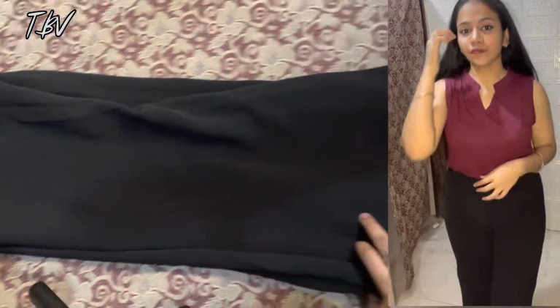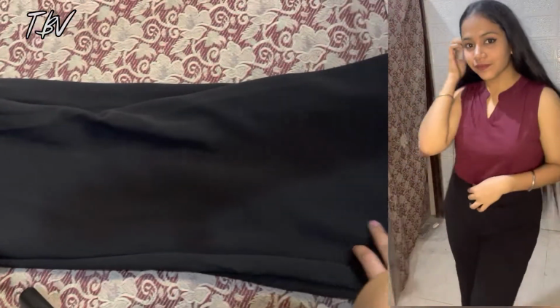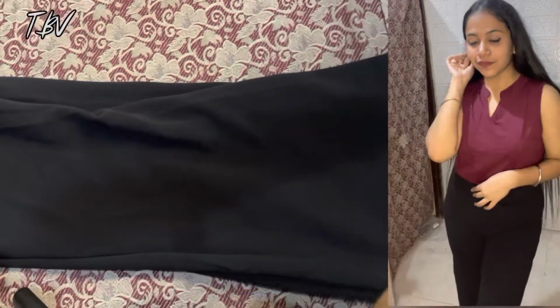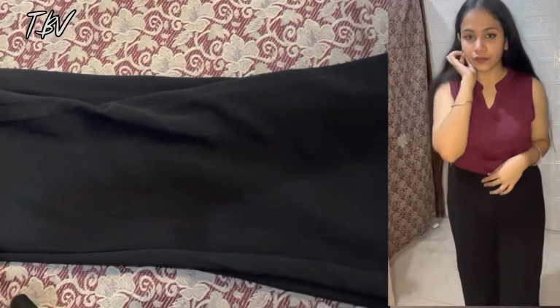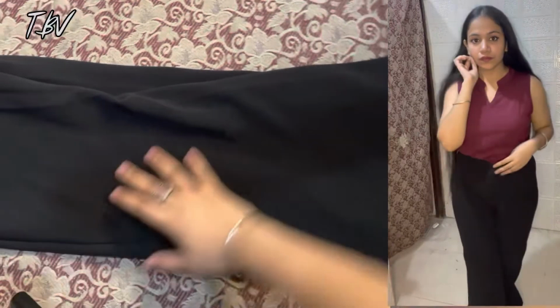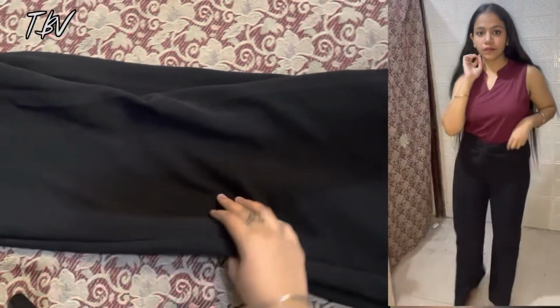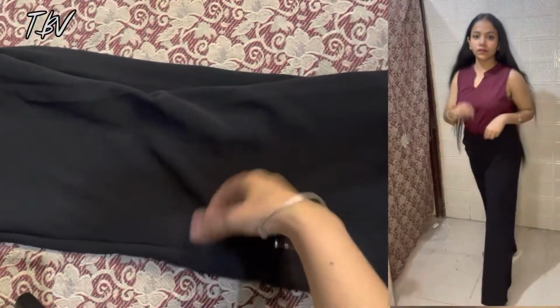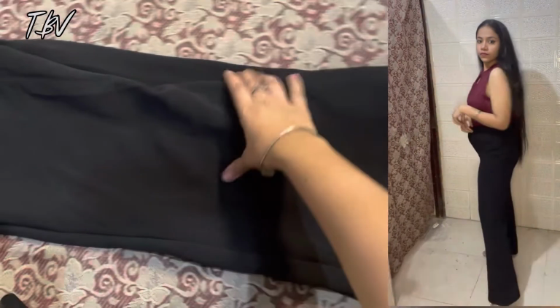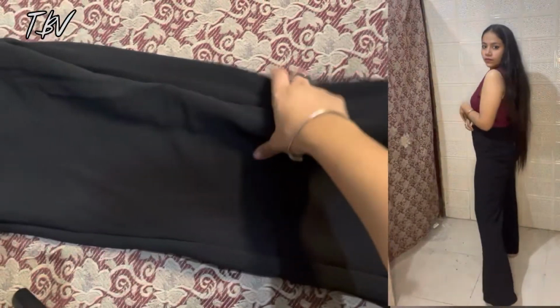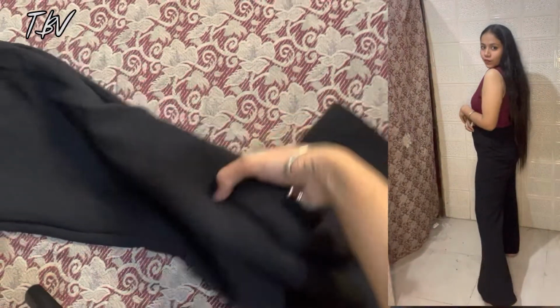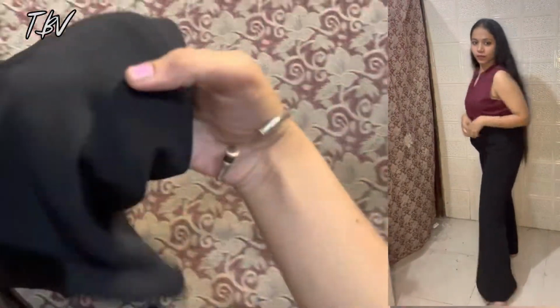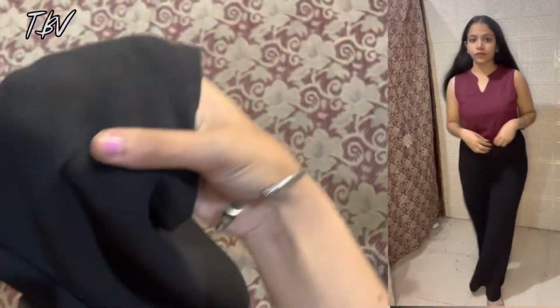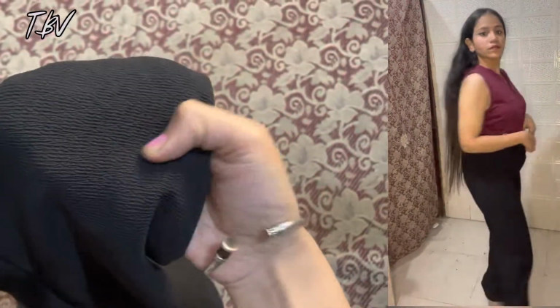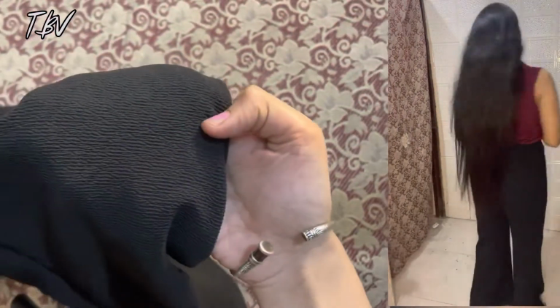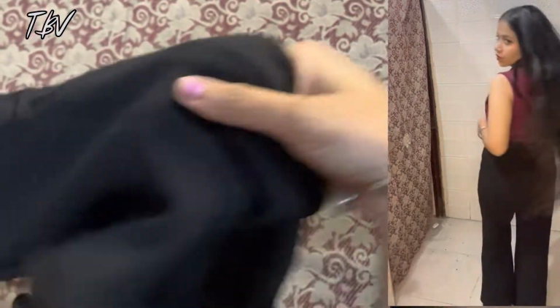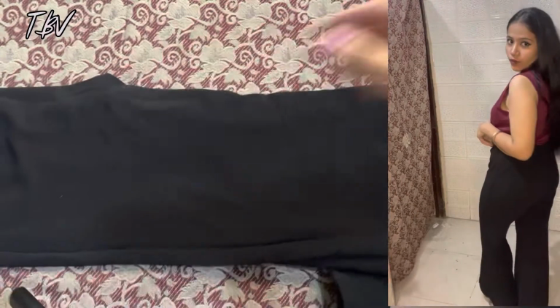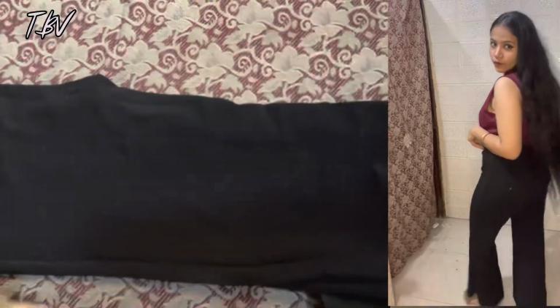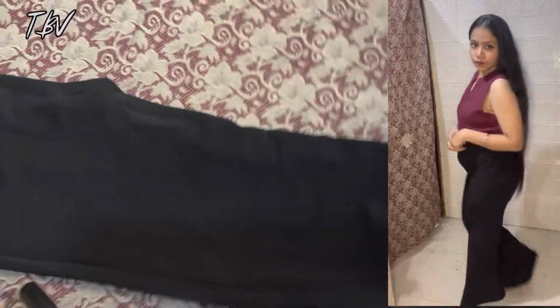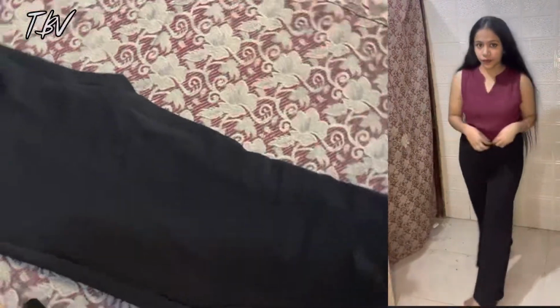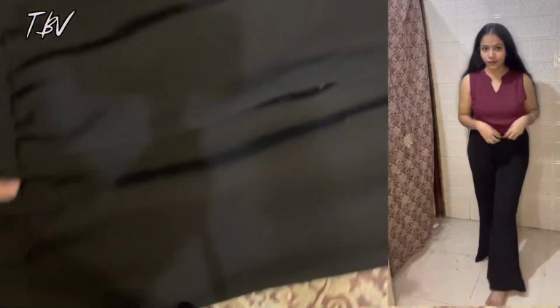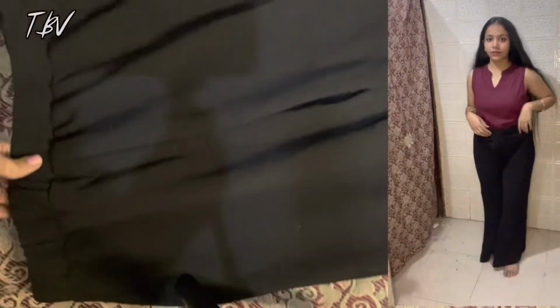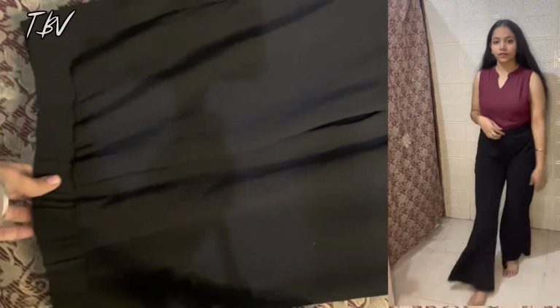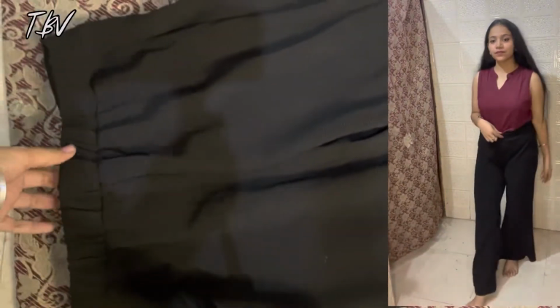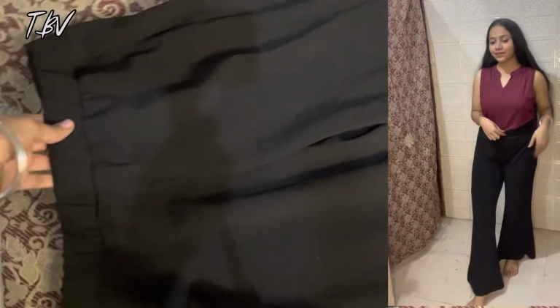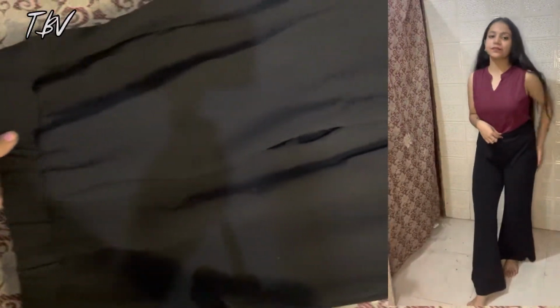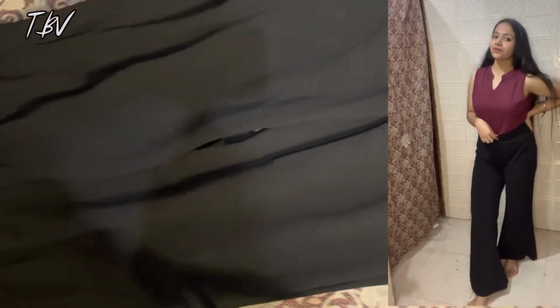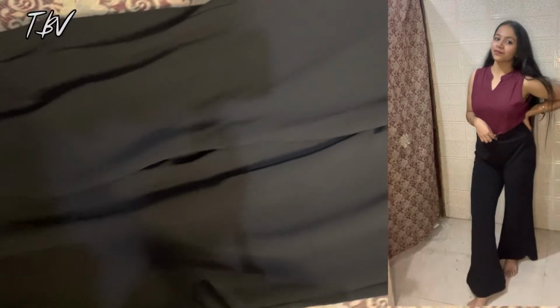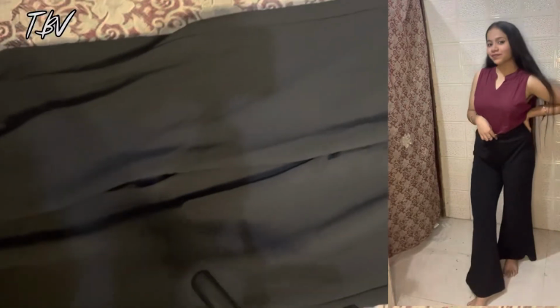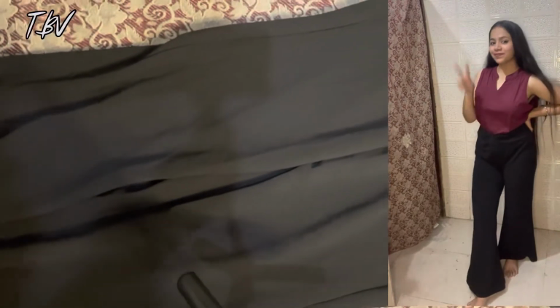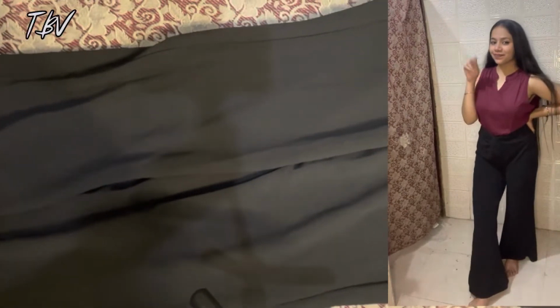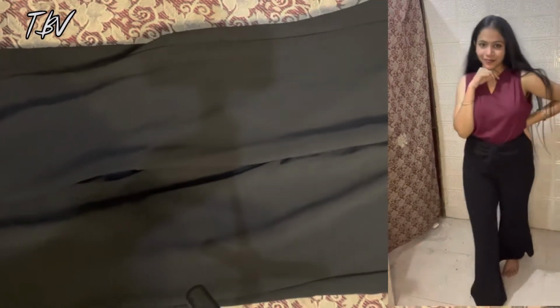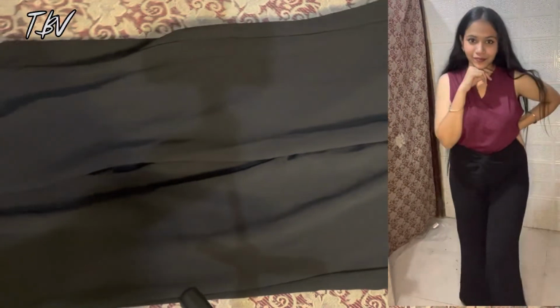If you buy it, it will be a great addition. If you have a black color trouser, you can wear it with anyone. So you can definitely buy it. You can buy it on Diwali — you can find it on Flipkart and buy it there.